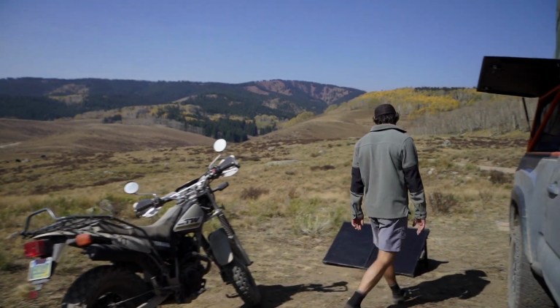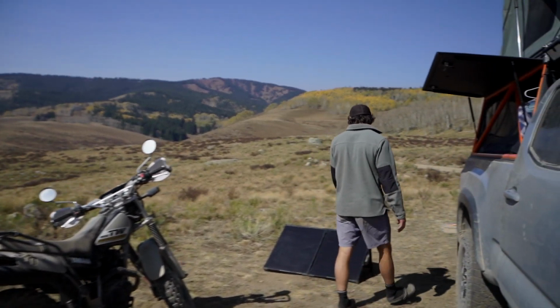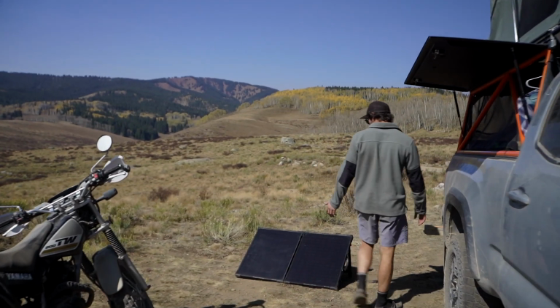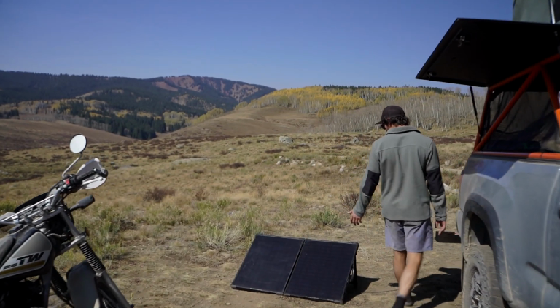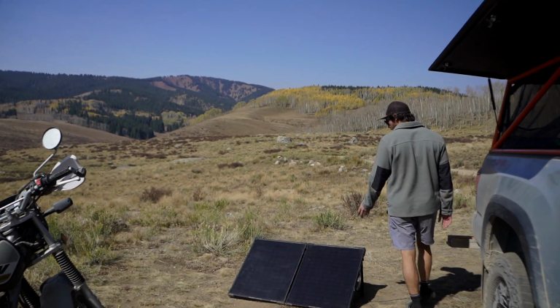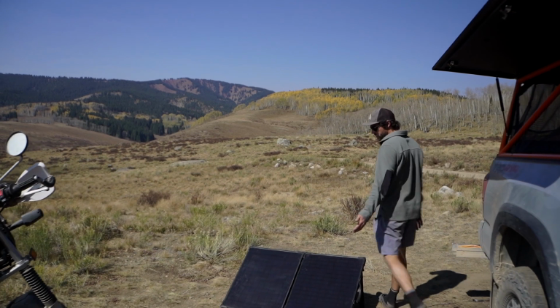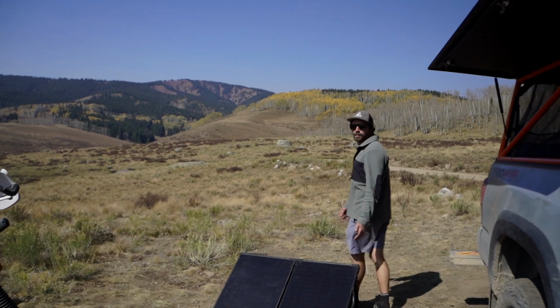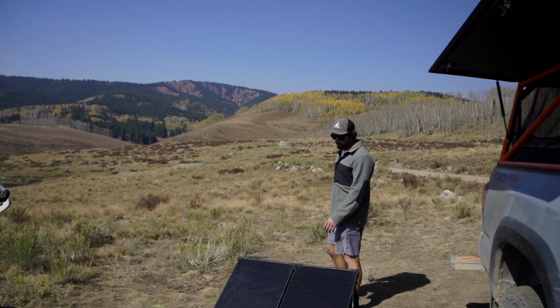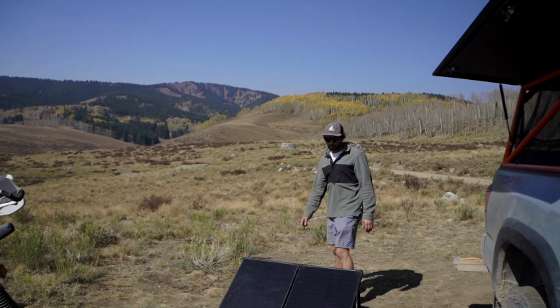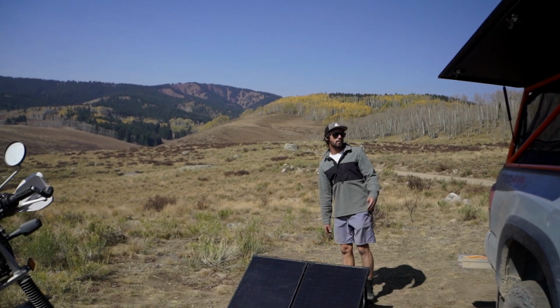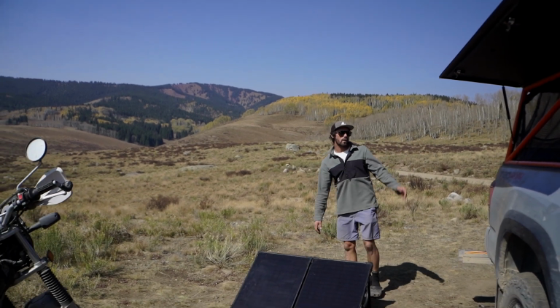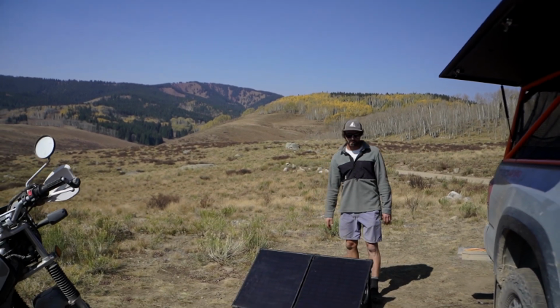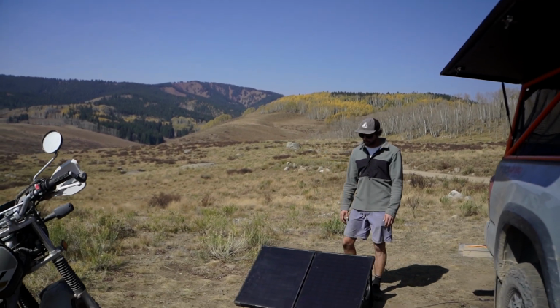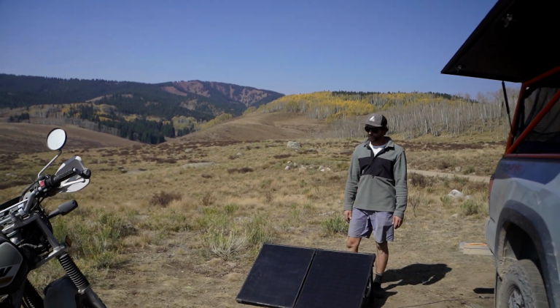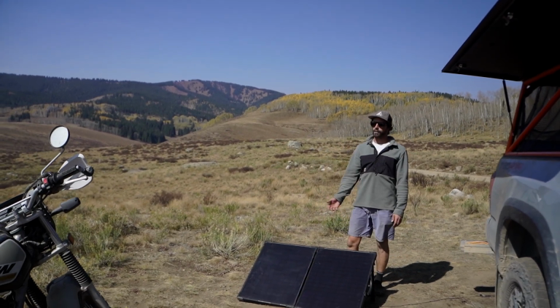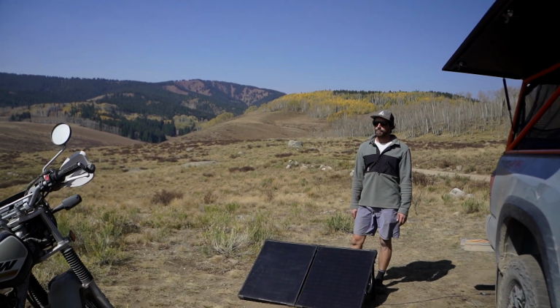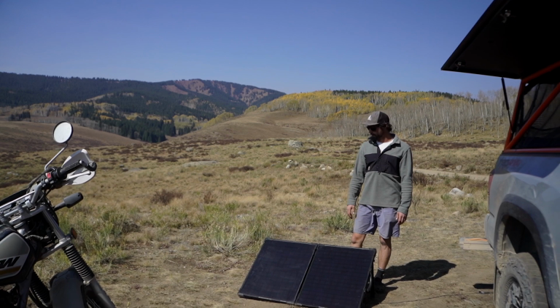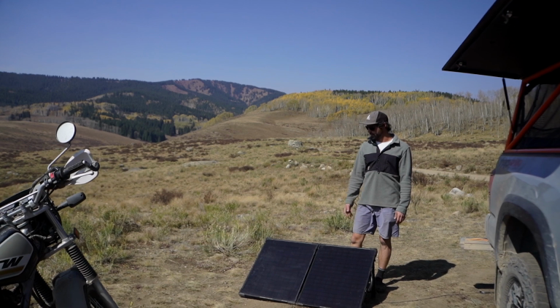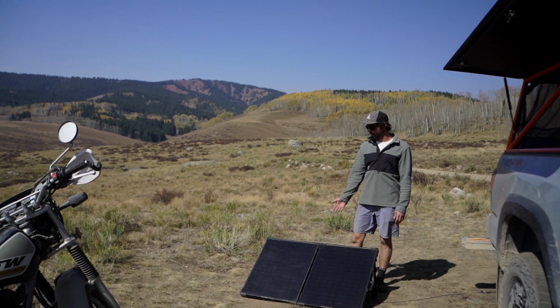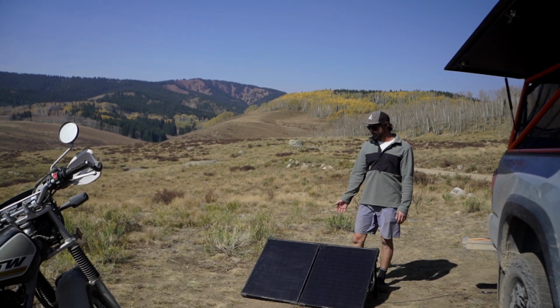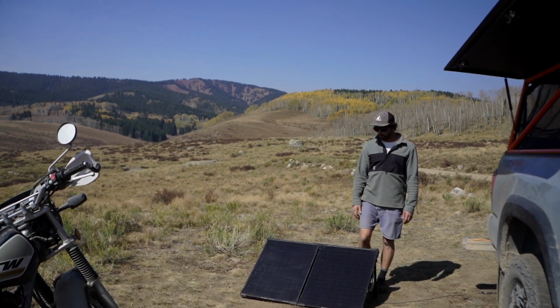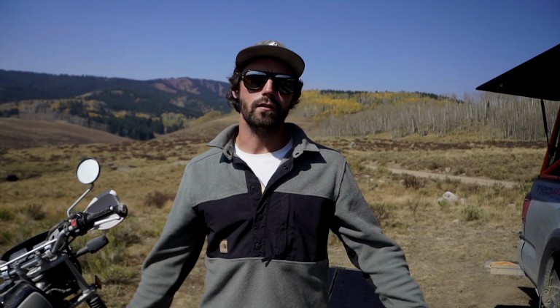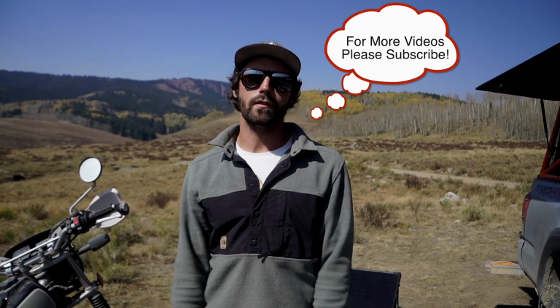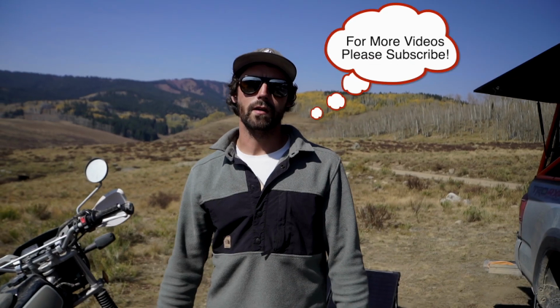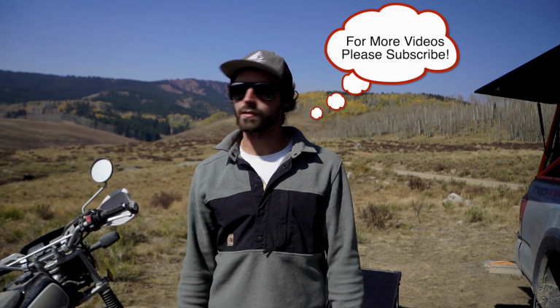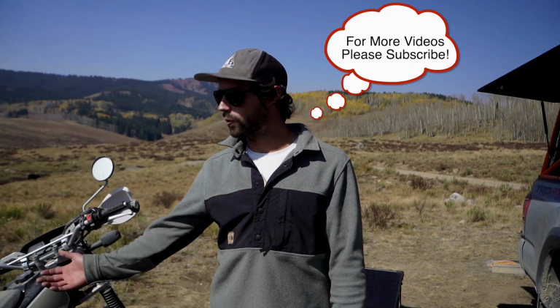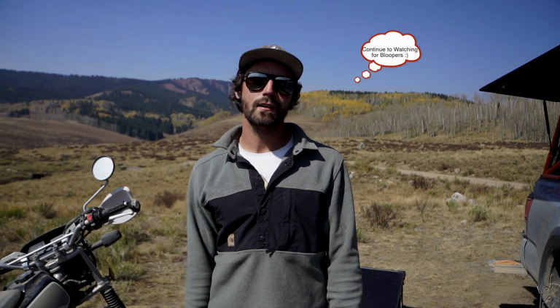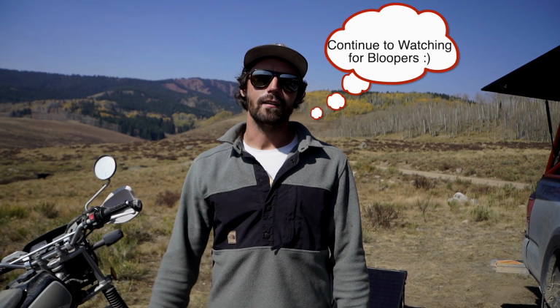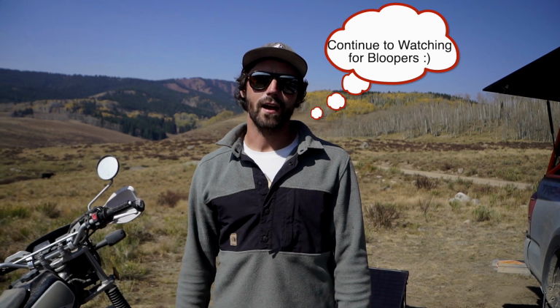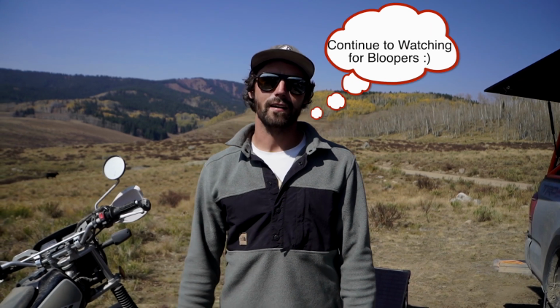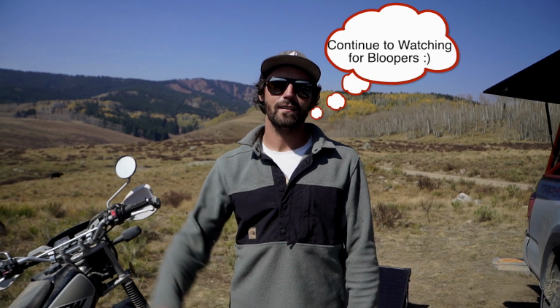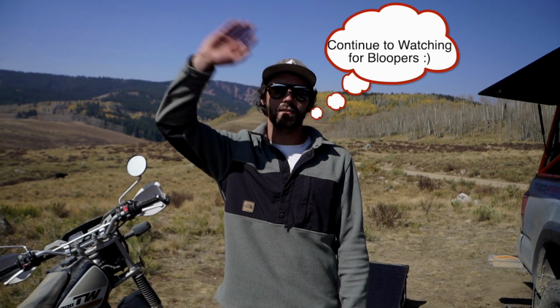Last but not least, we have our solar panels, which makes it so we can recharge all of our electronics and work from the road. Alright, so that's everything. You've seen my crib, seen my toys. It's time for you guys to get out of here. See you later.